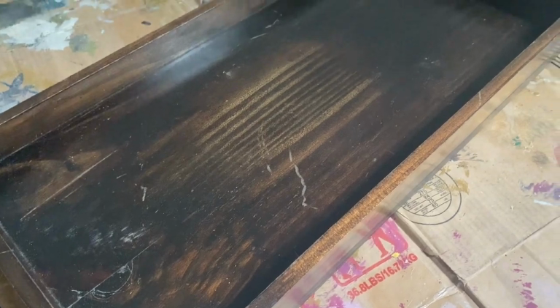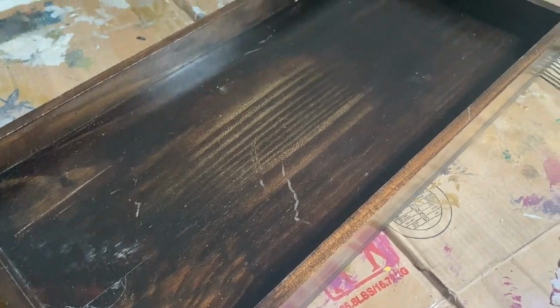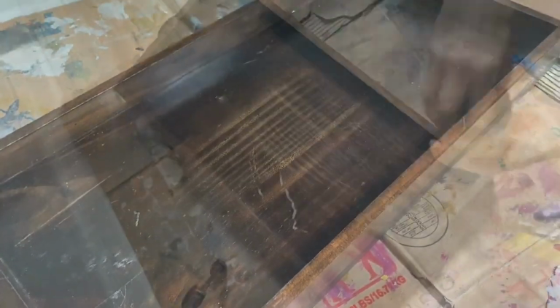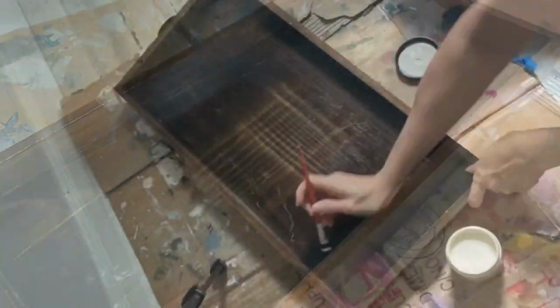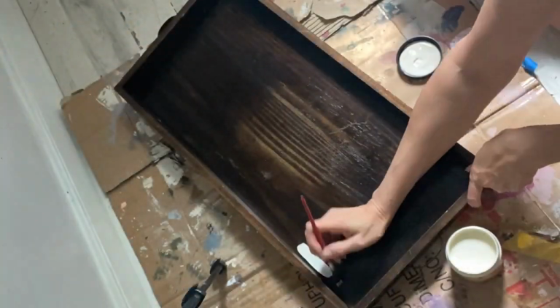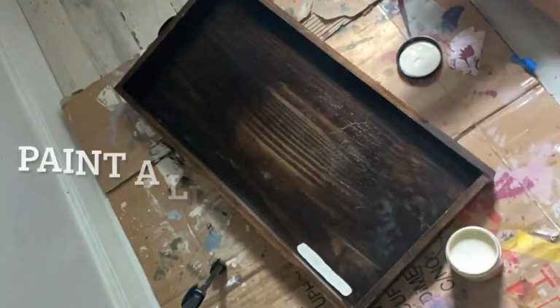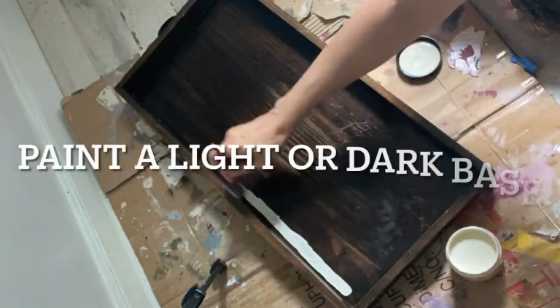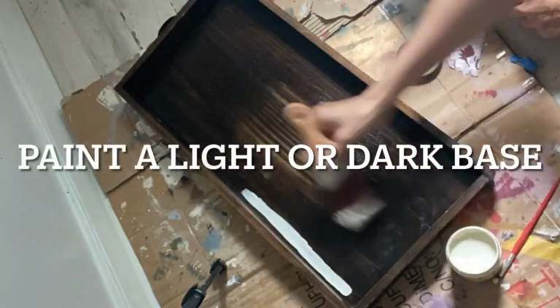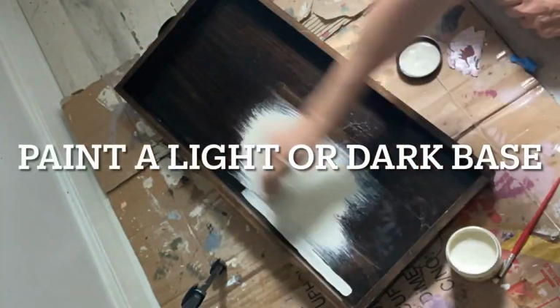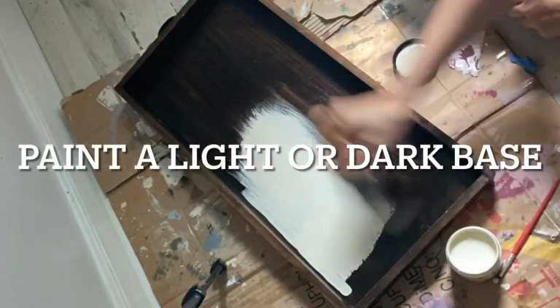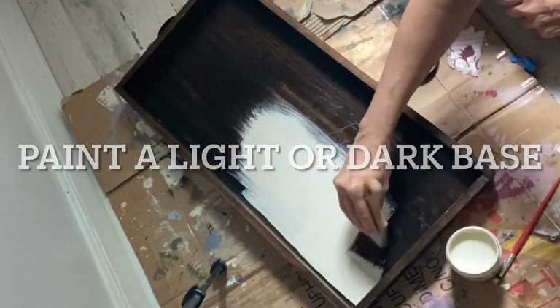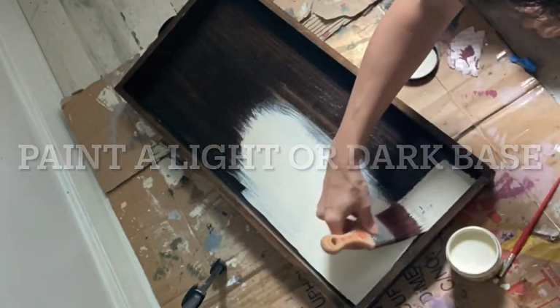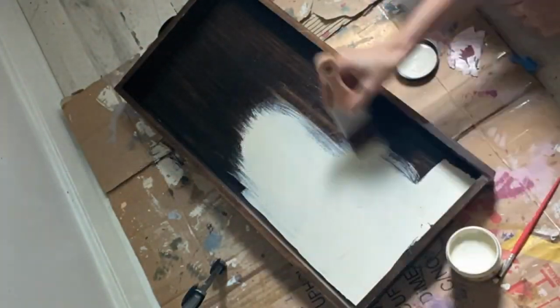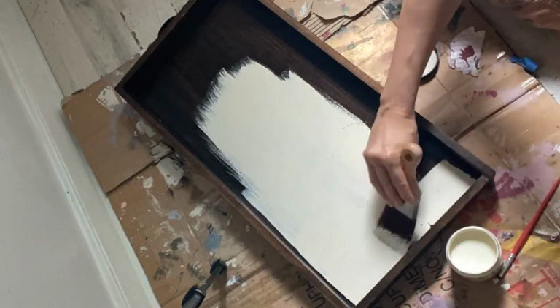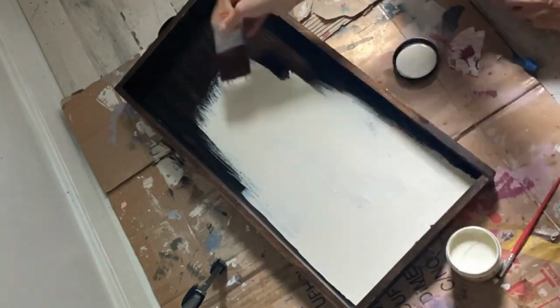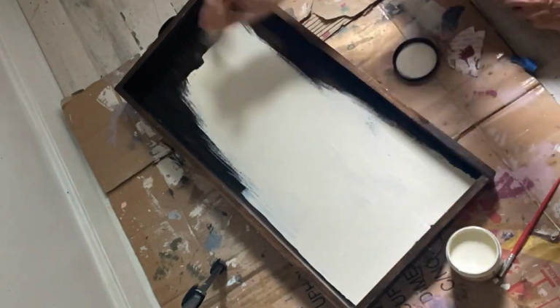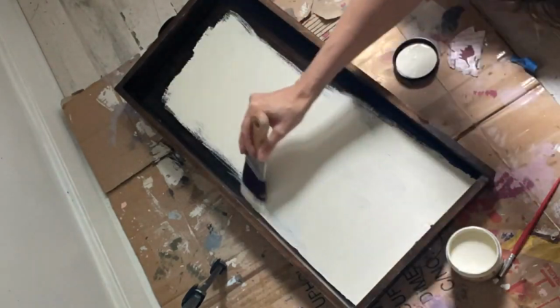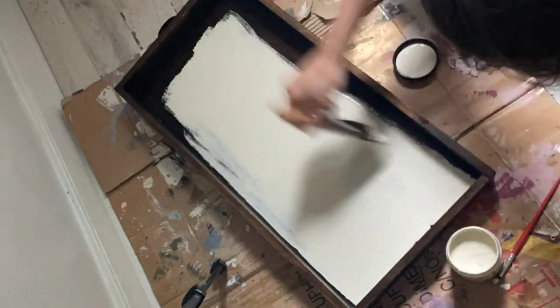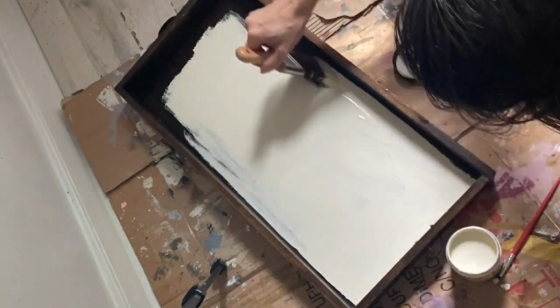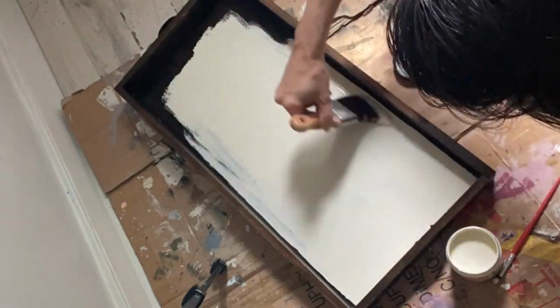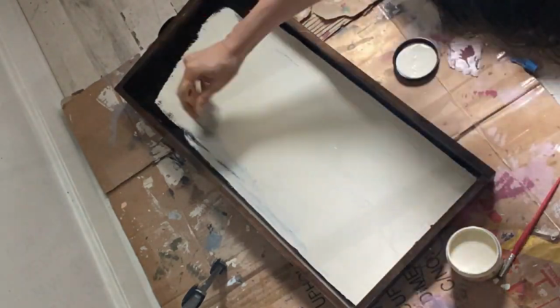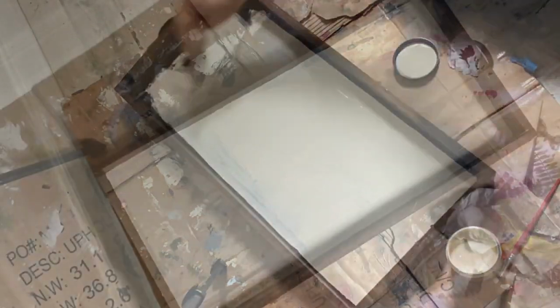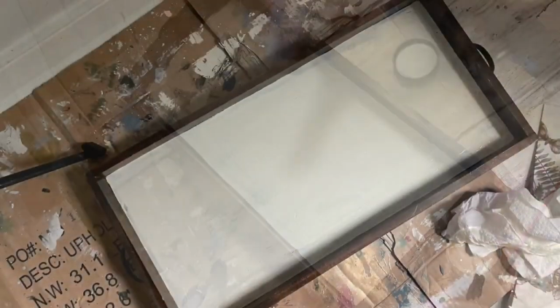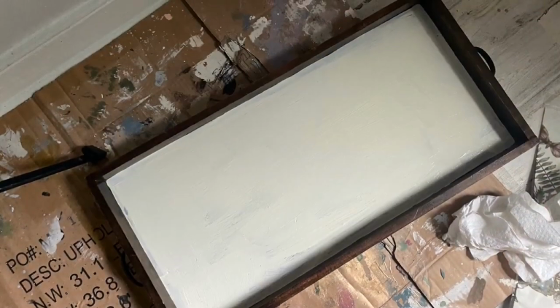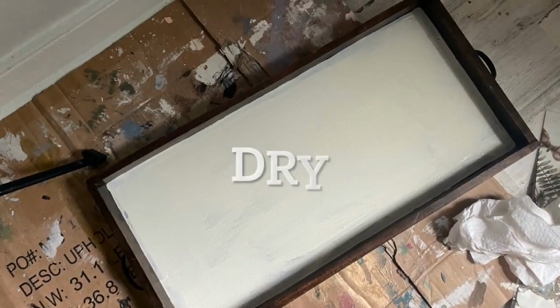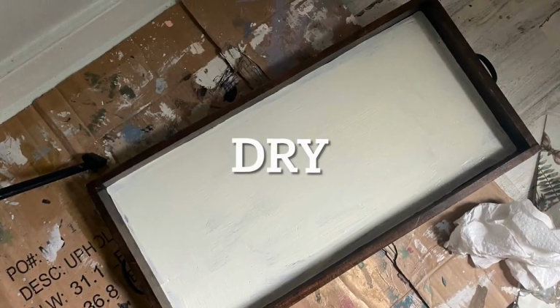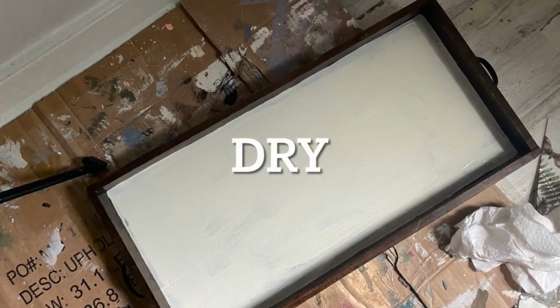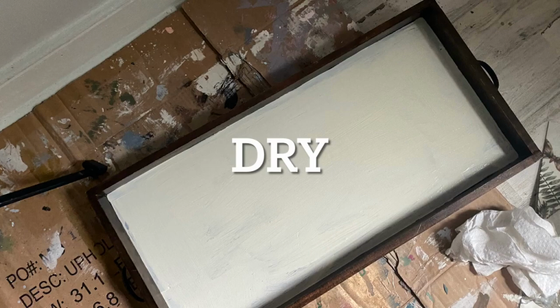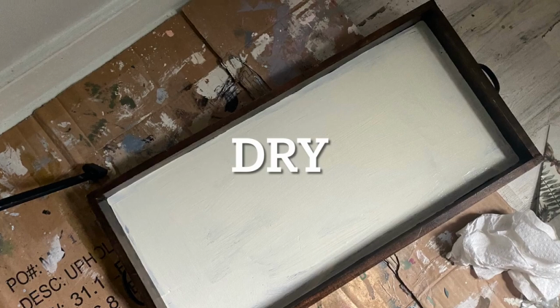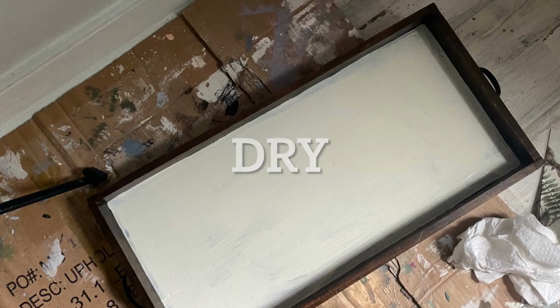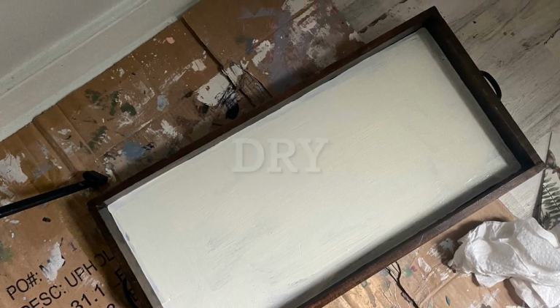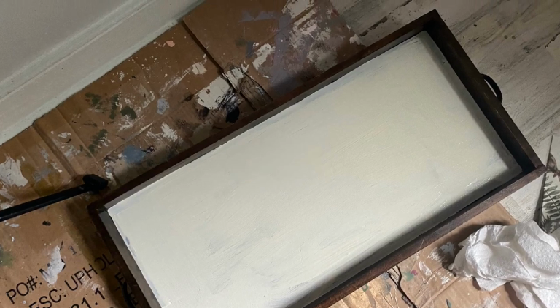After cleaning your project well, you can prep for paint. I like to paint a light color or a dark color depending on the color of the paper onto my project. Since this paper has a light base, I will use a light color.